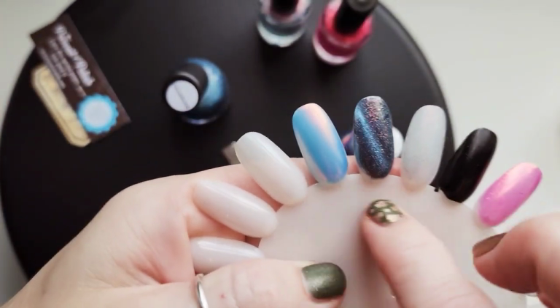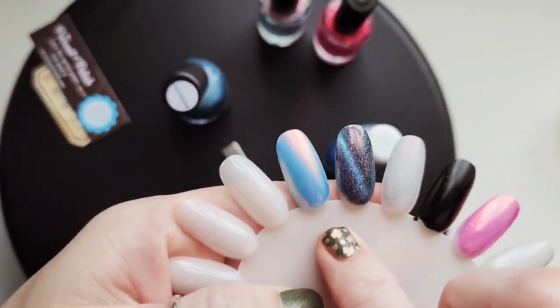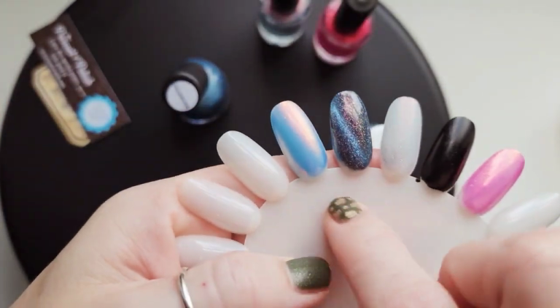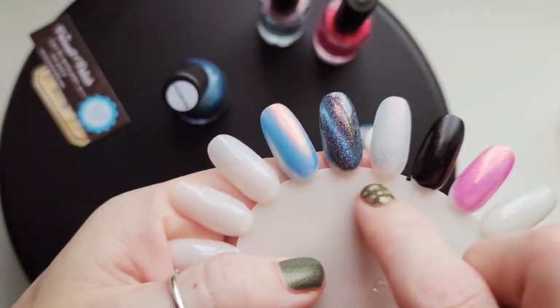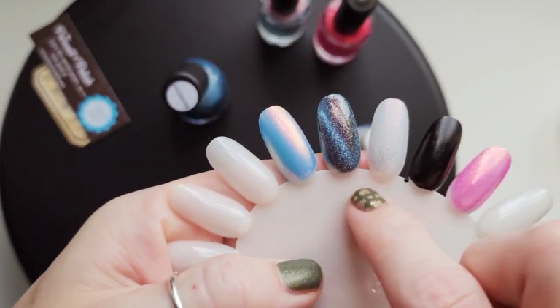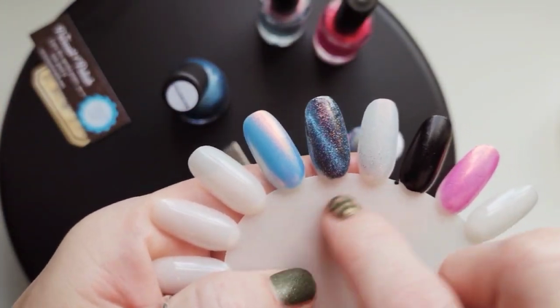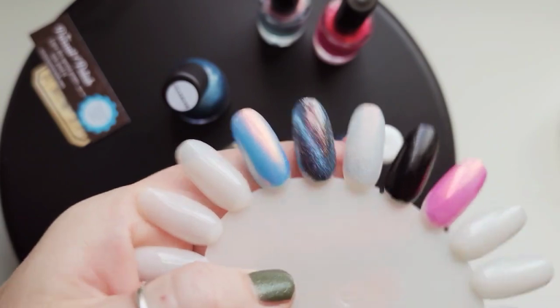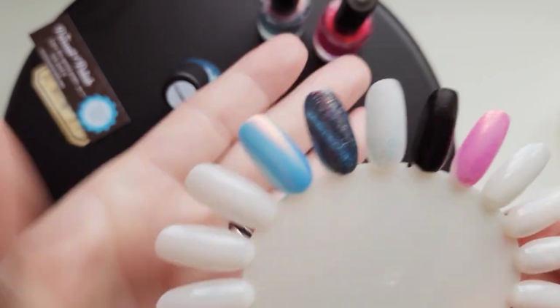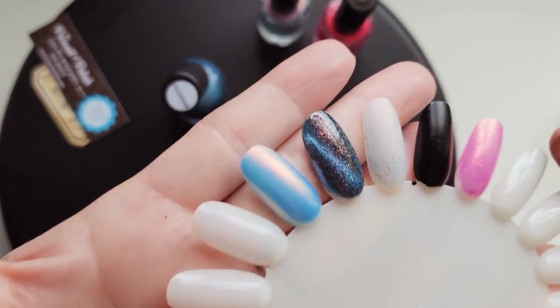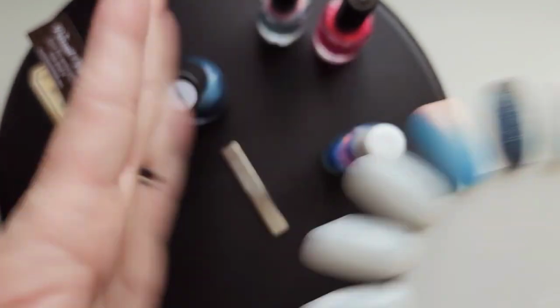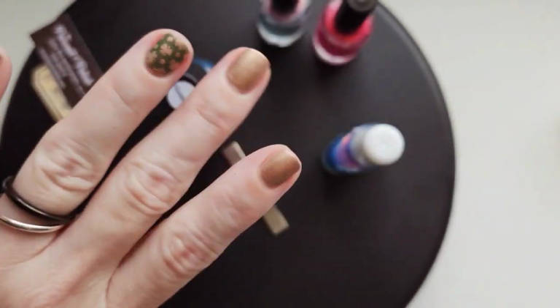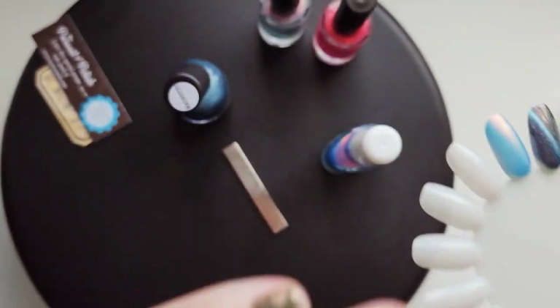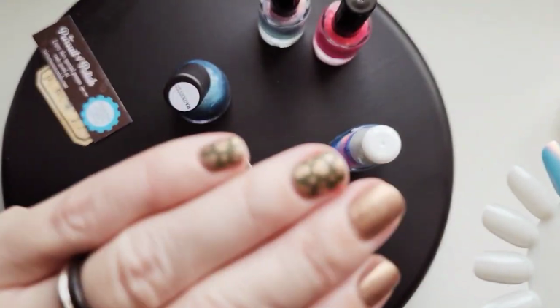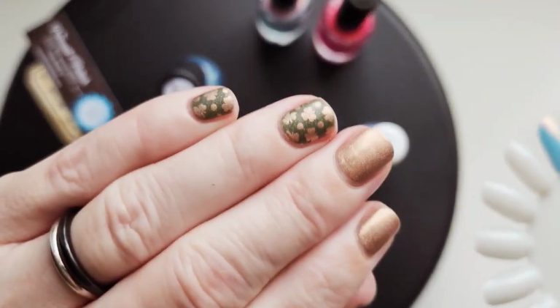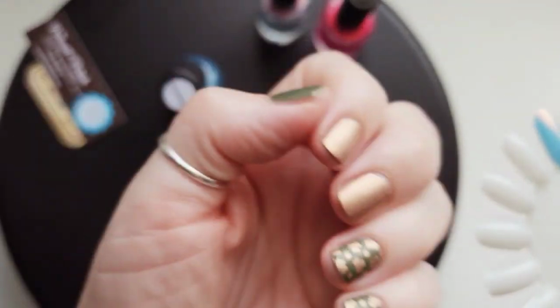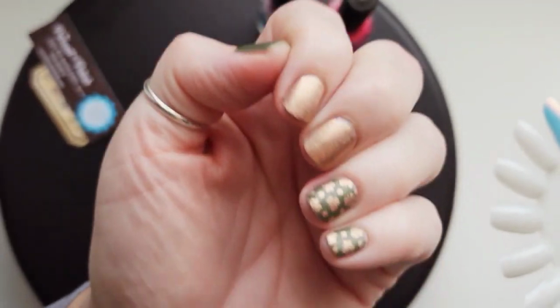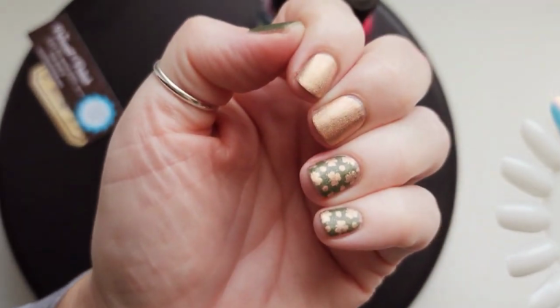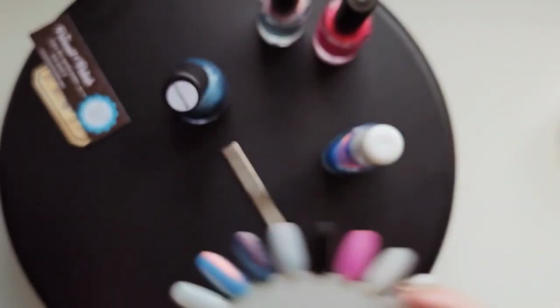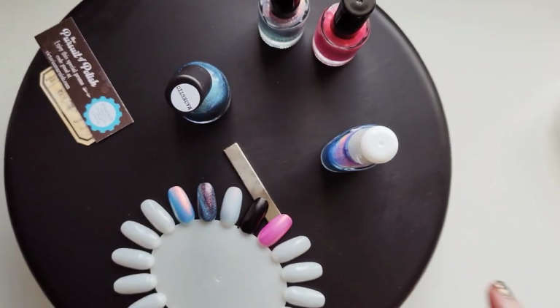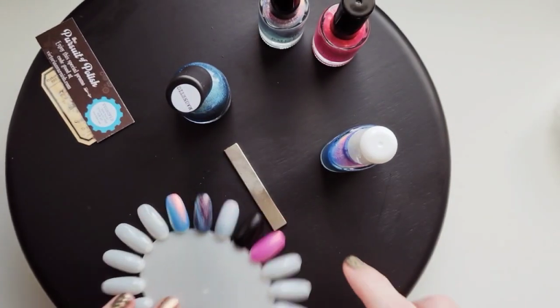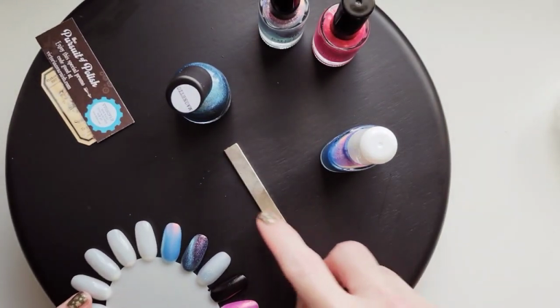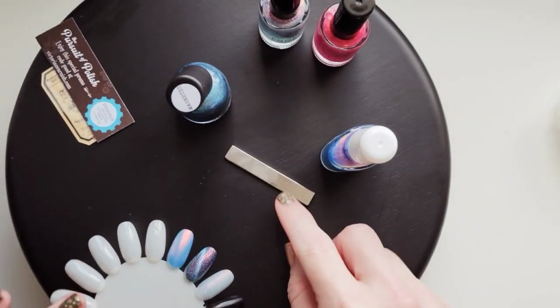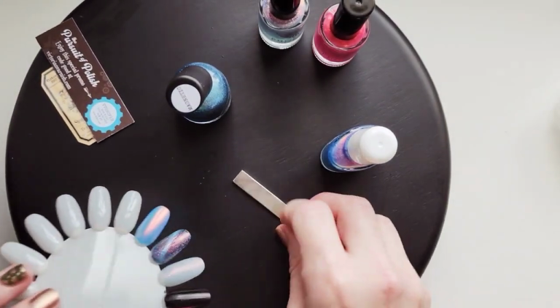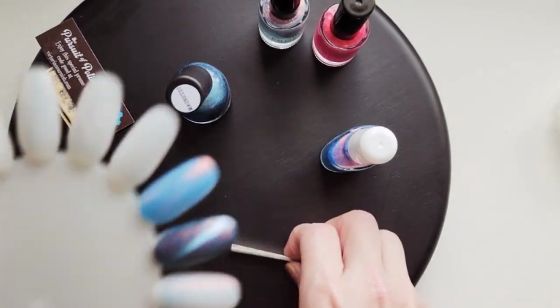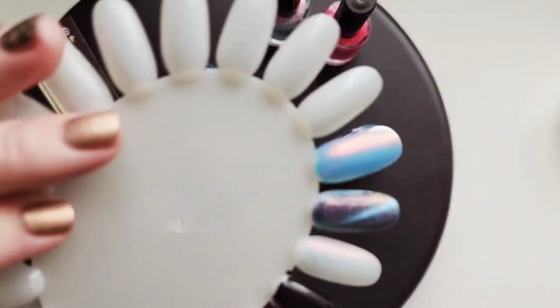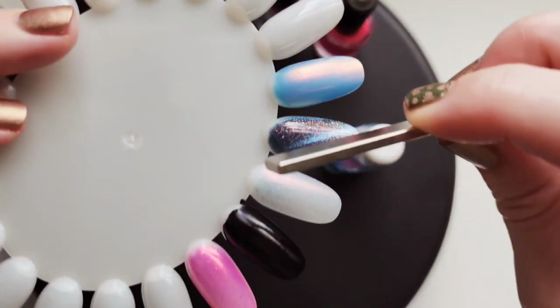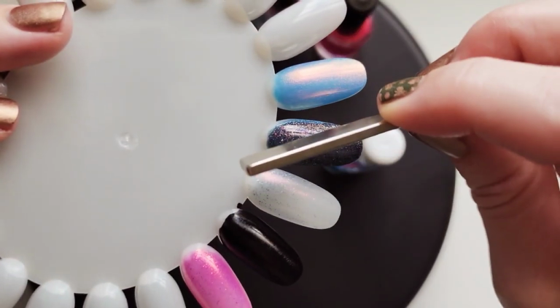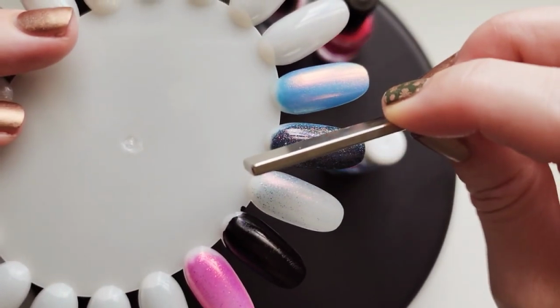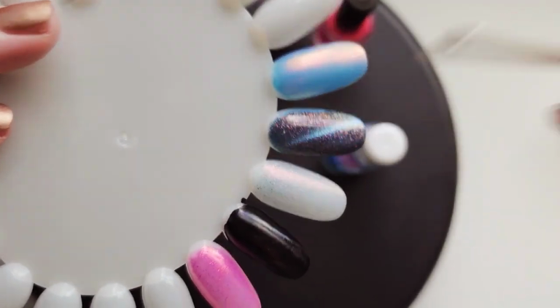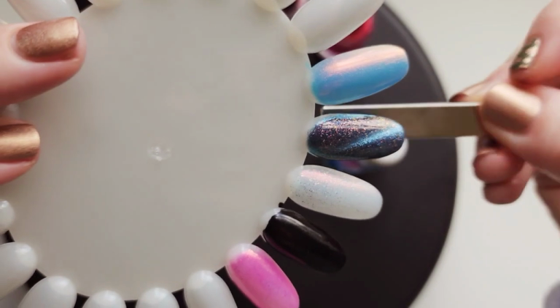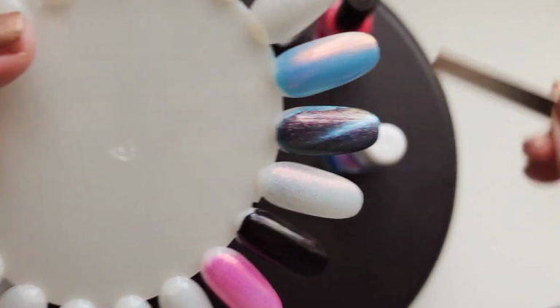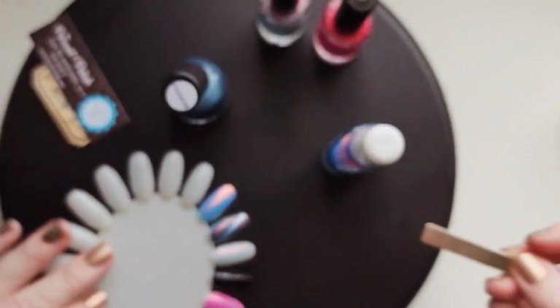I actually like that together, like a Skittle — since you got me wearing Skittles. That's so pretty. I'm so happy I picked this. I really like that.